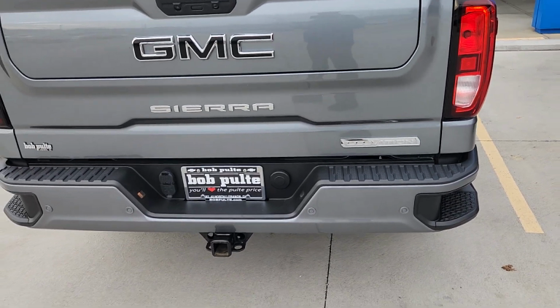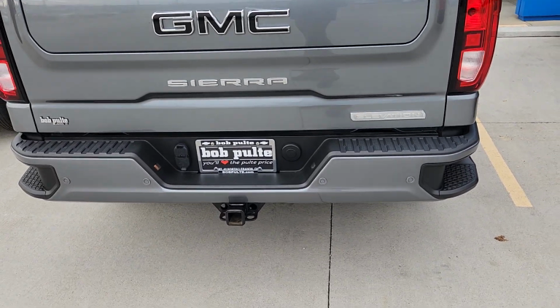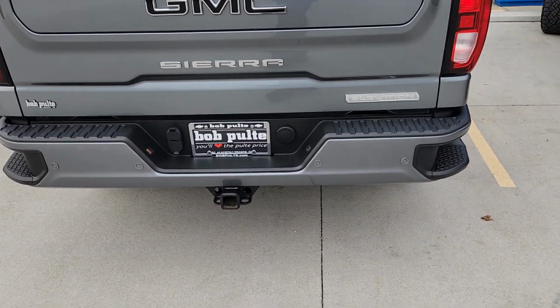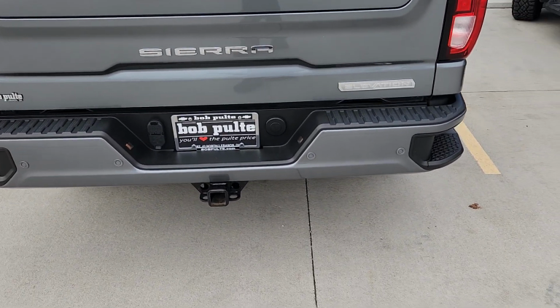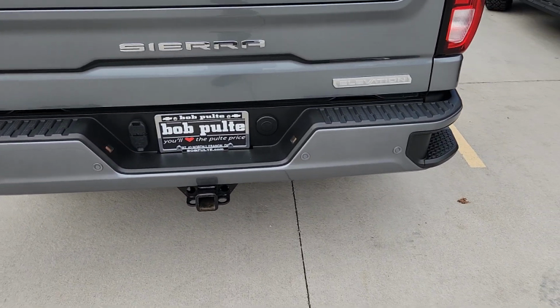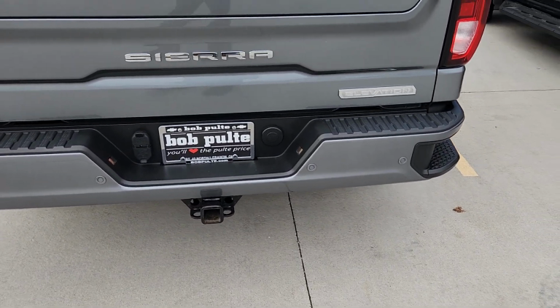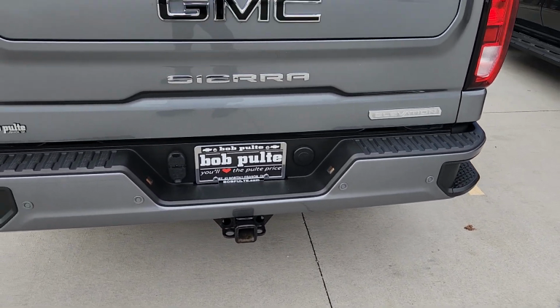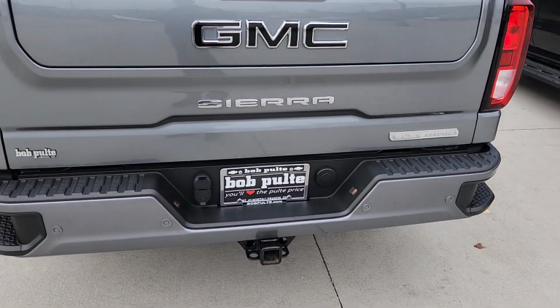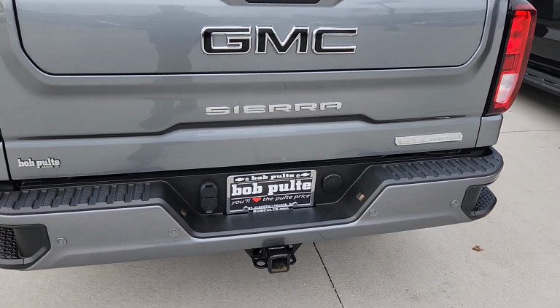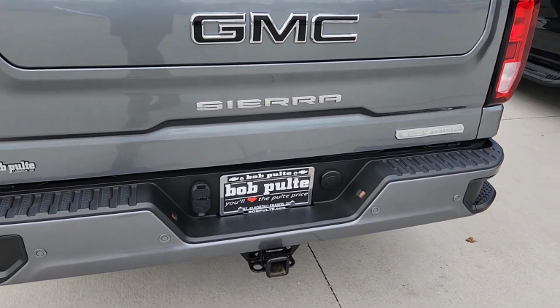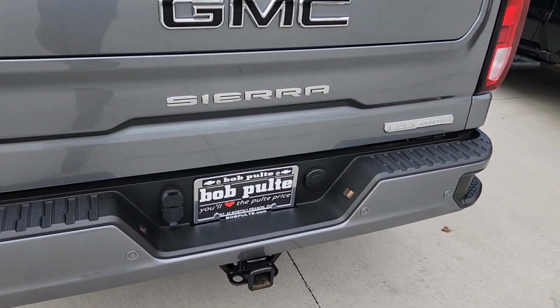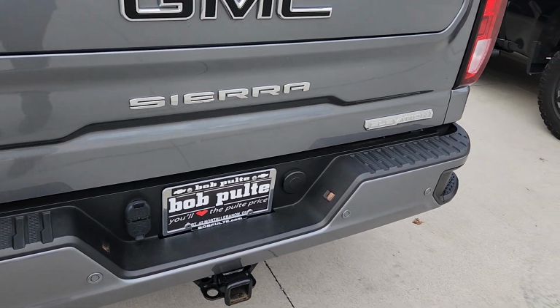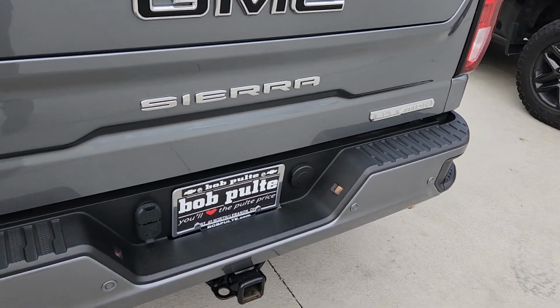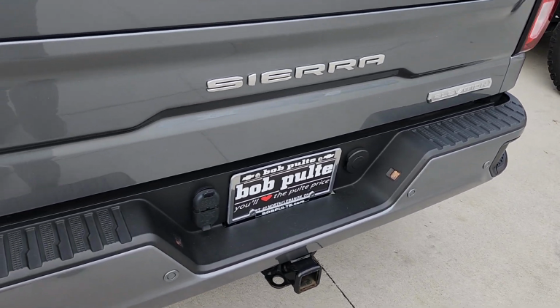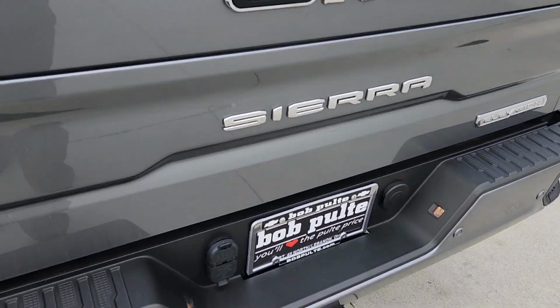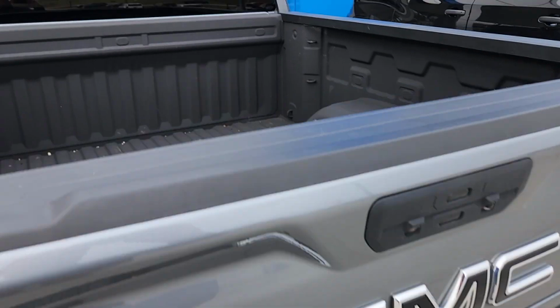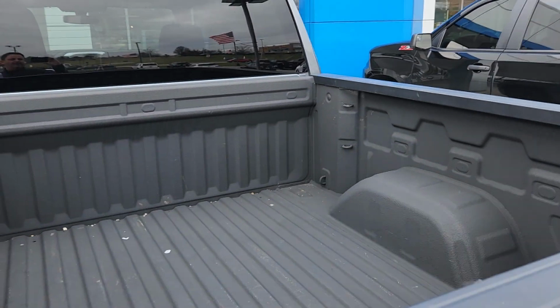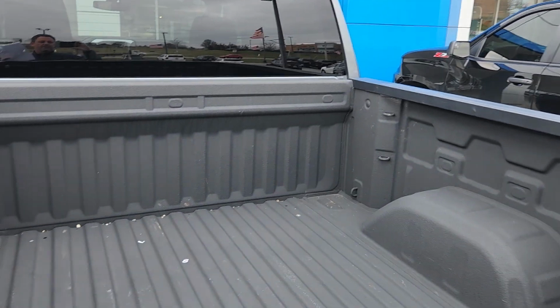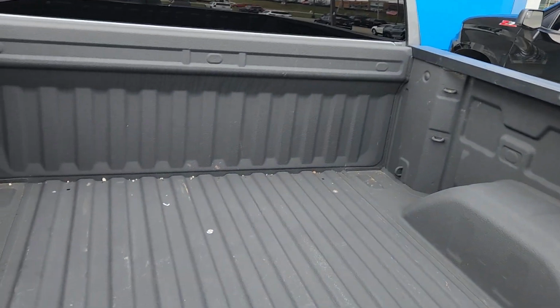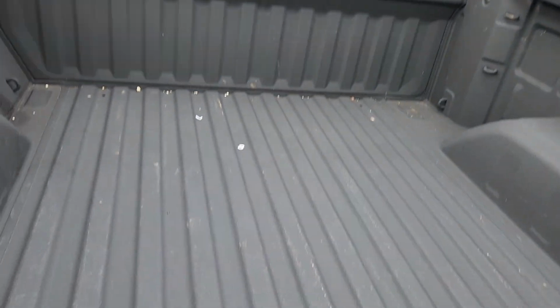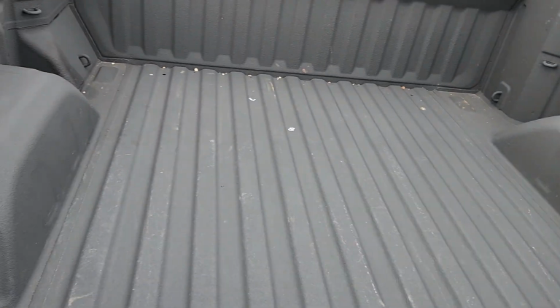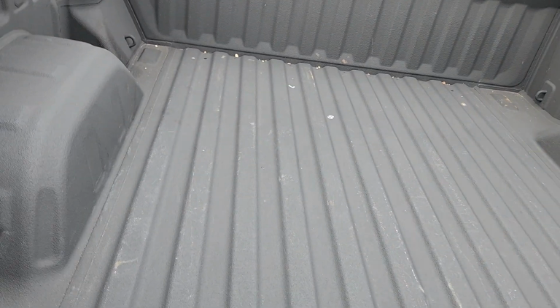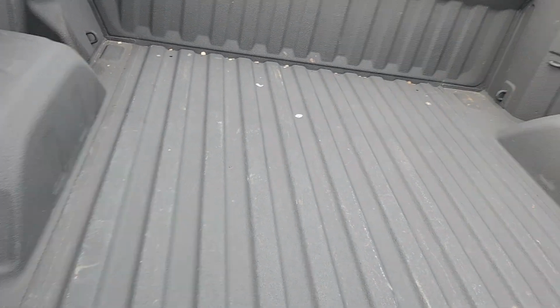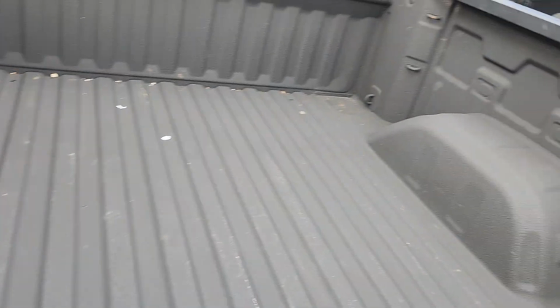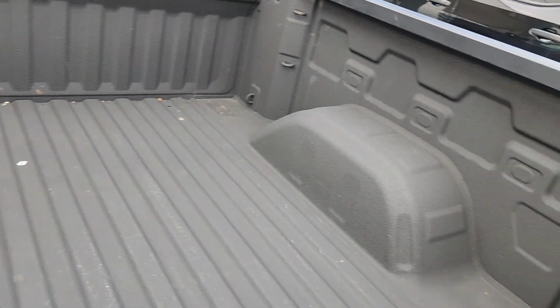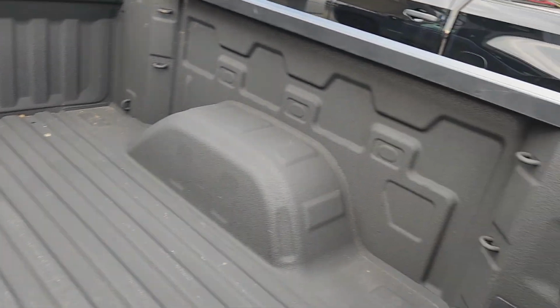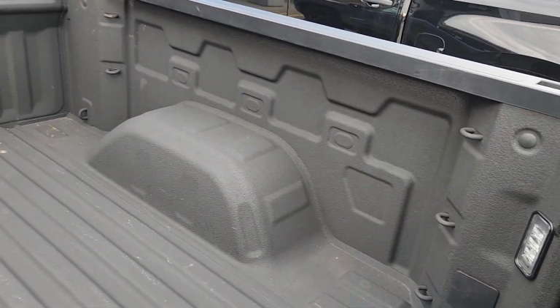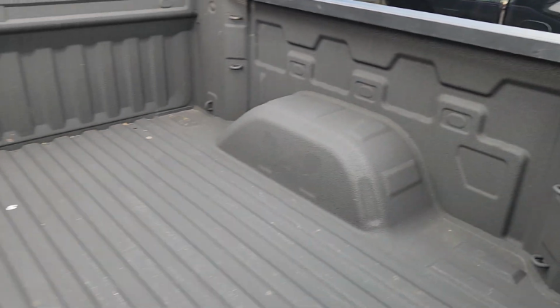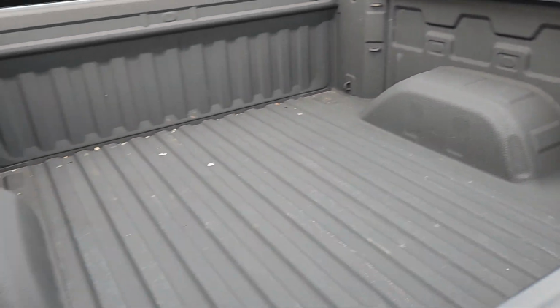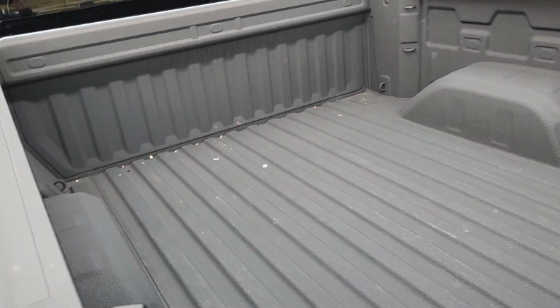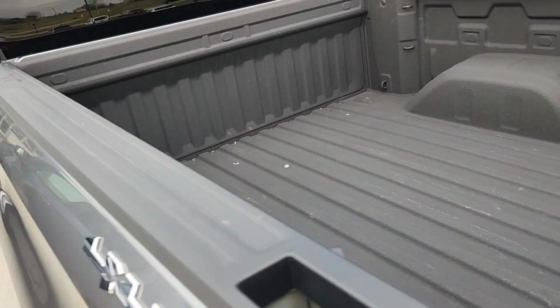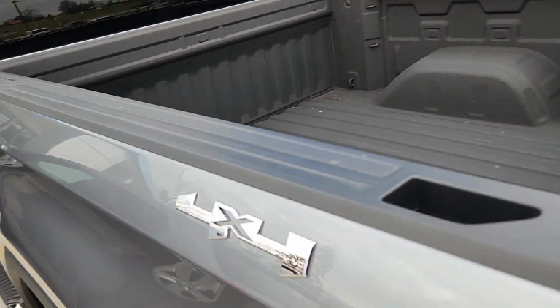You got the trailering package on it, a 120-volt outlet there in the back, 12 tie-down points, and a nice bed liner in there.